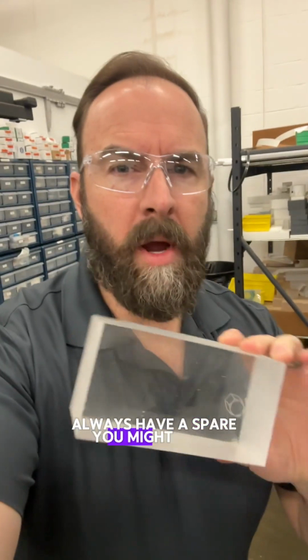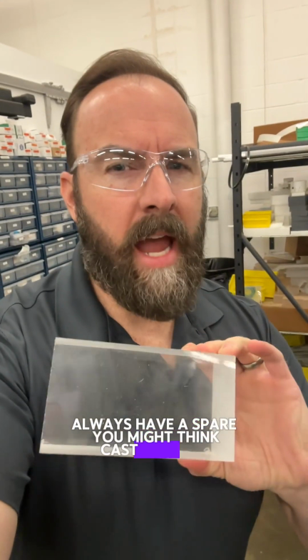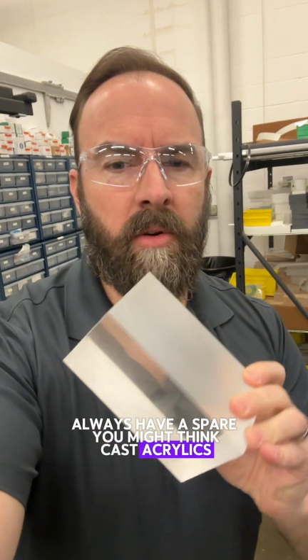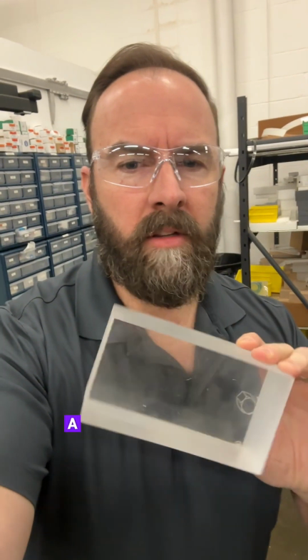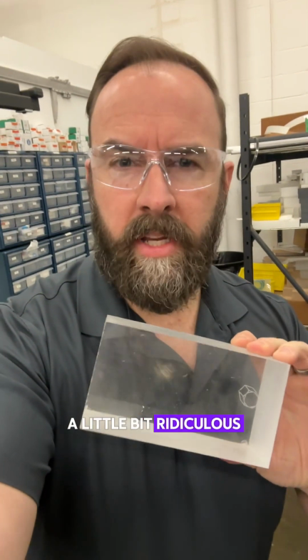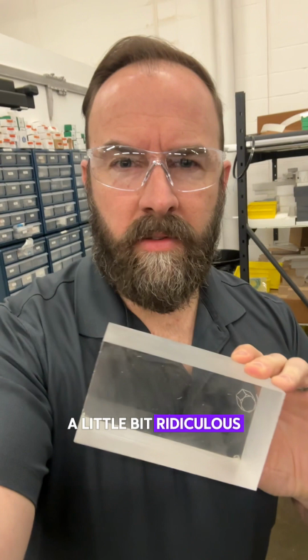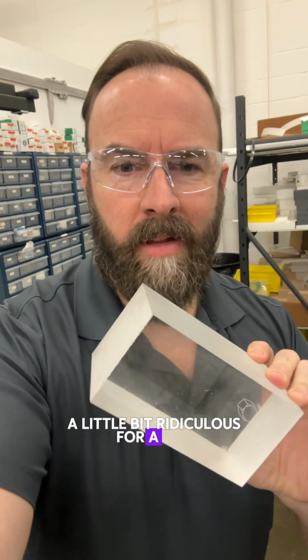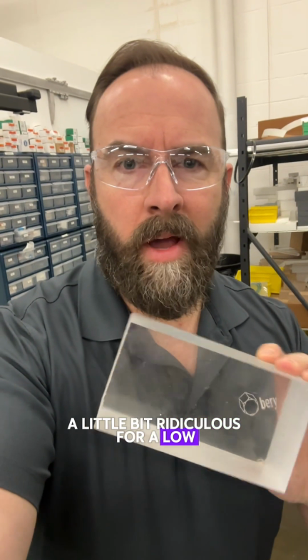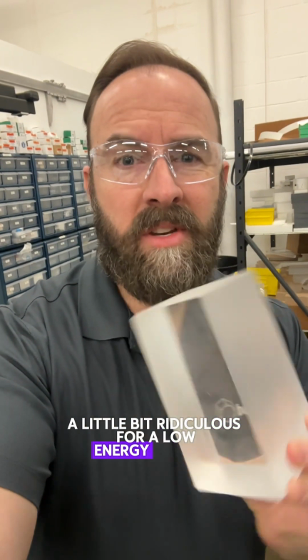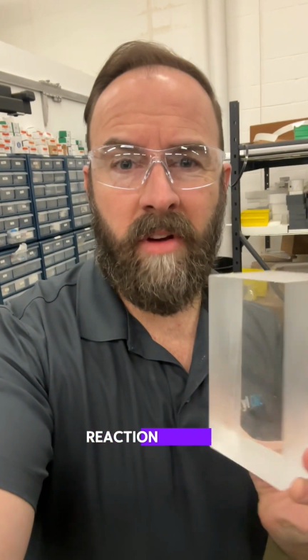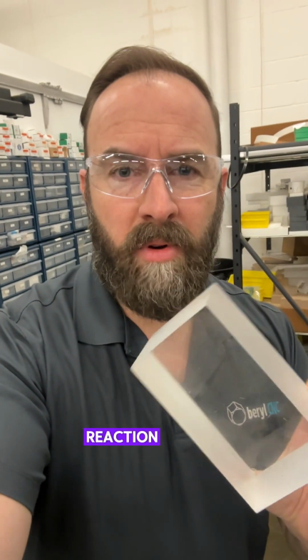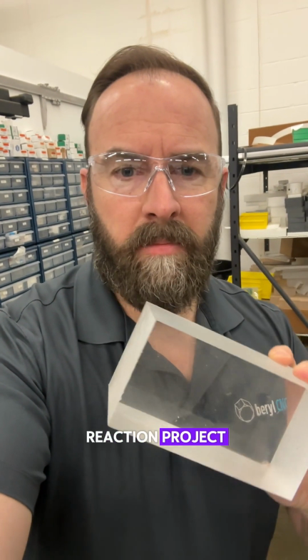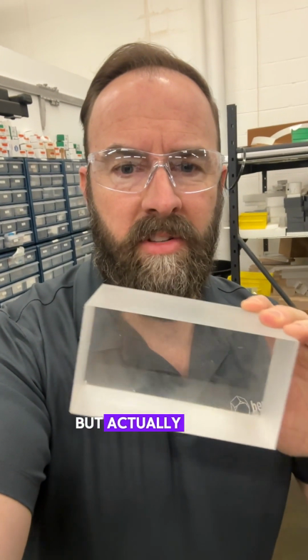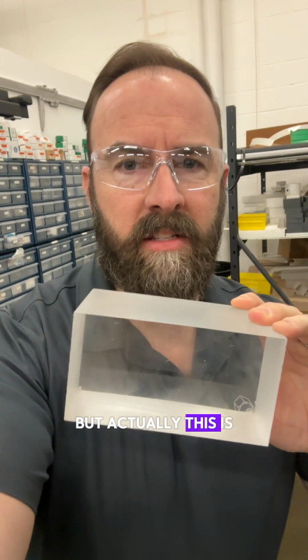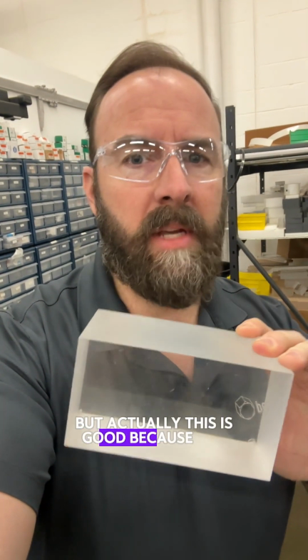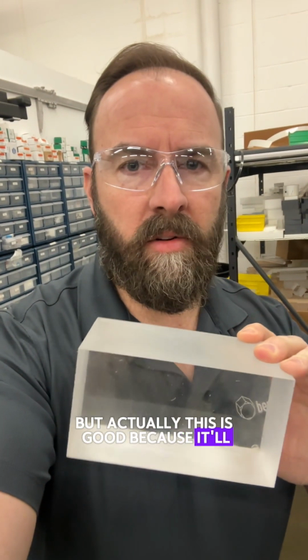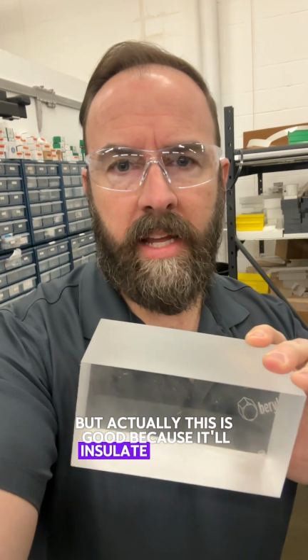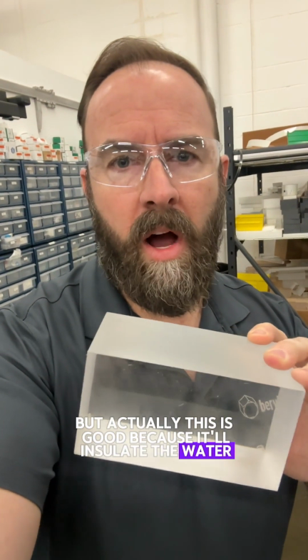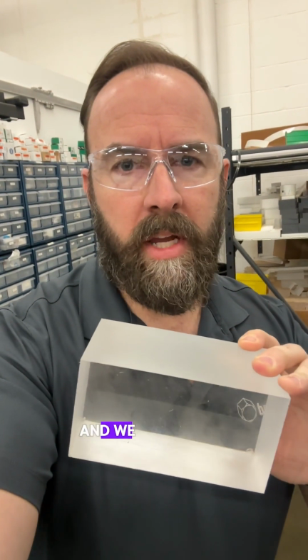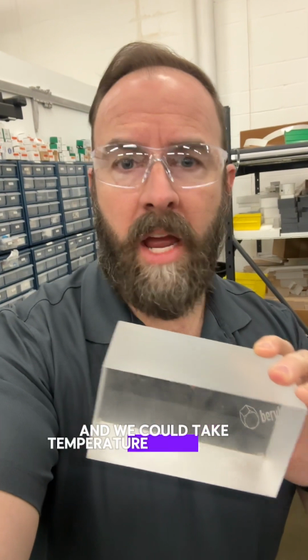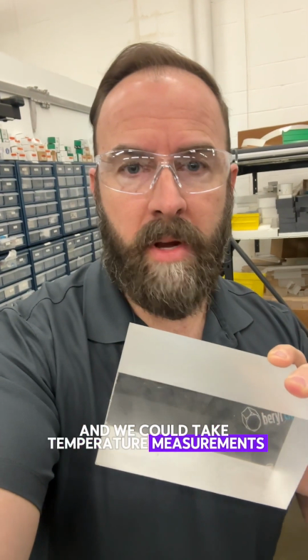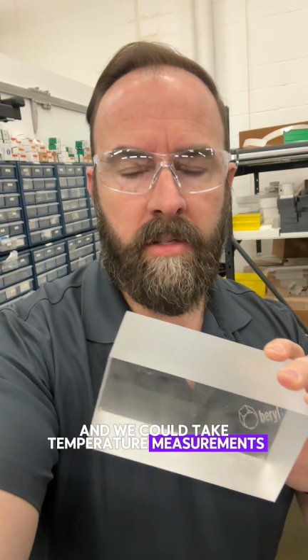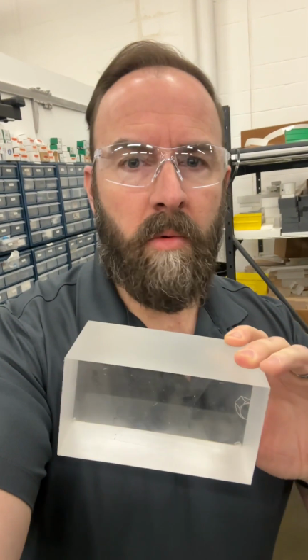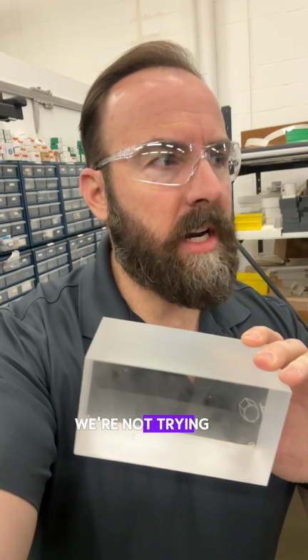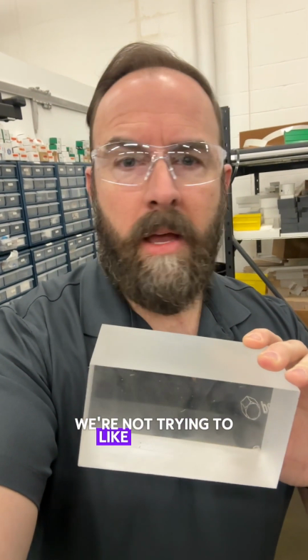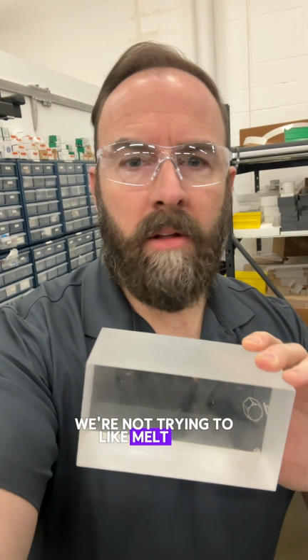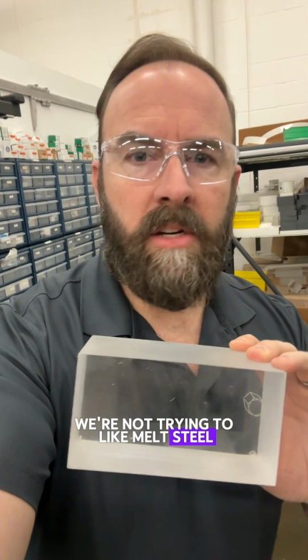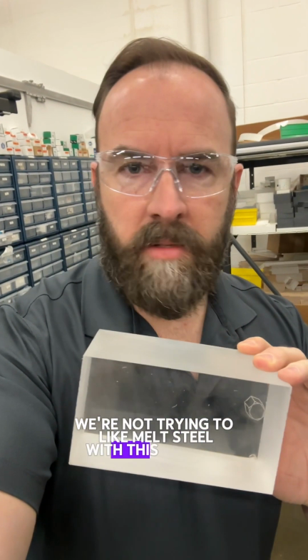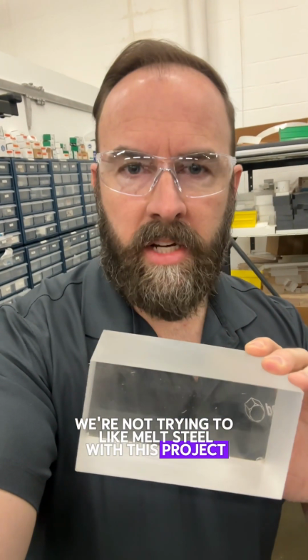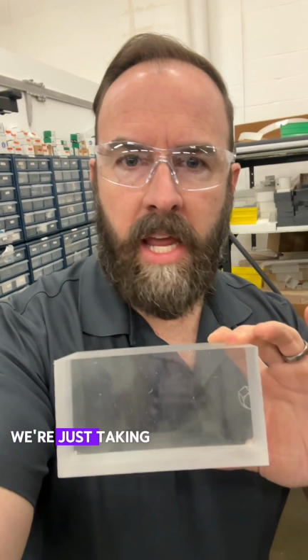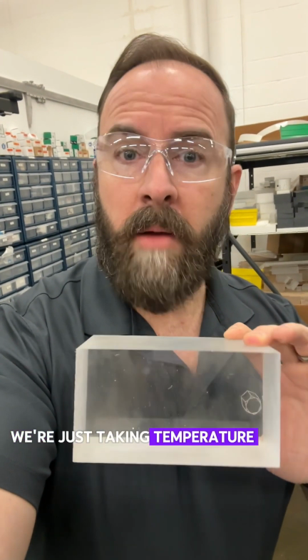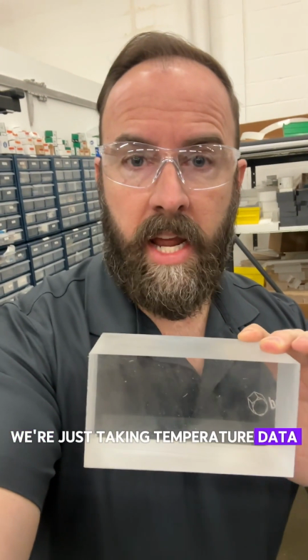You might think cast acrylic is a little bit ridiculous for a low-energy nuclear reaction project, but actually this is good because it'll insulate the water and we could take temperature measurements. We're not trying to melt steel with this project — we're just taking temperature data.